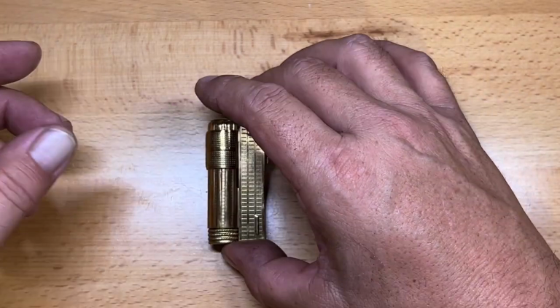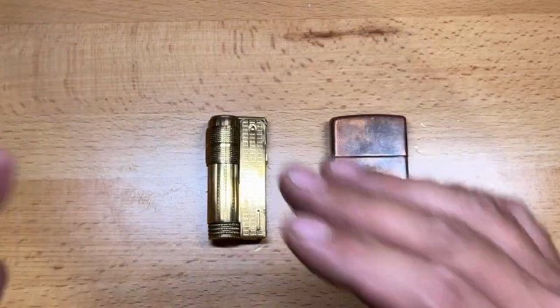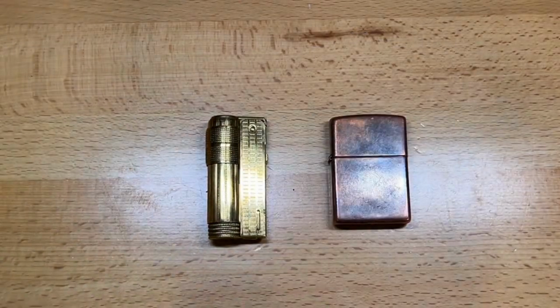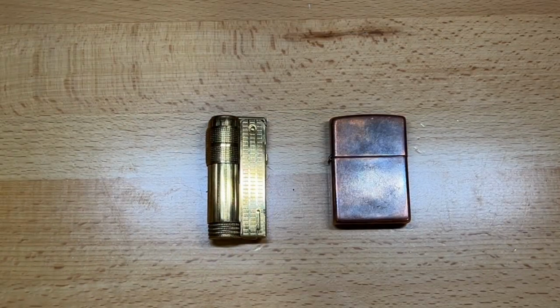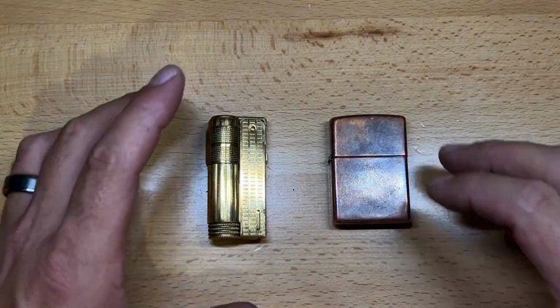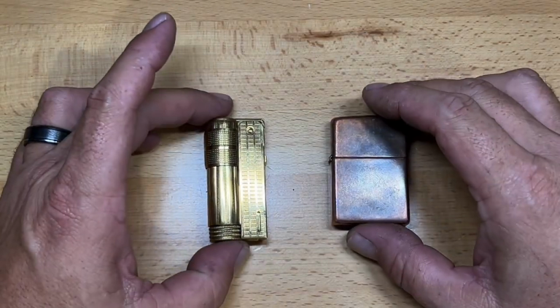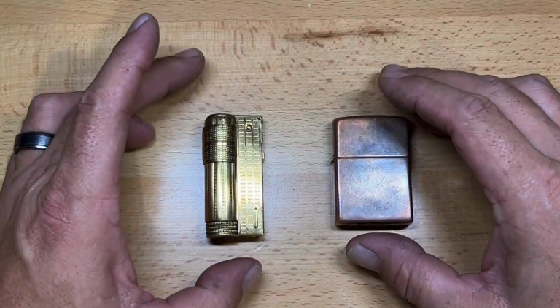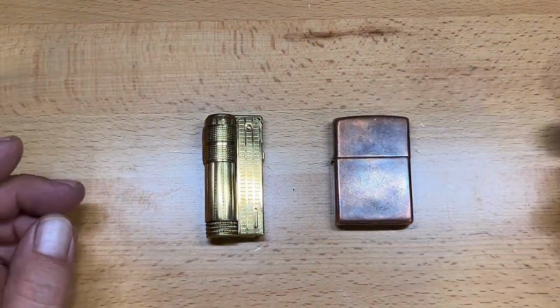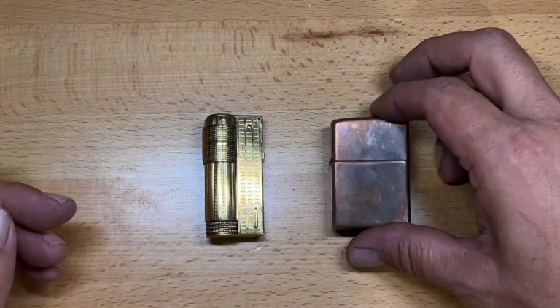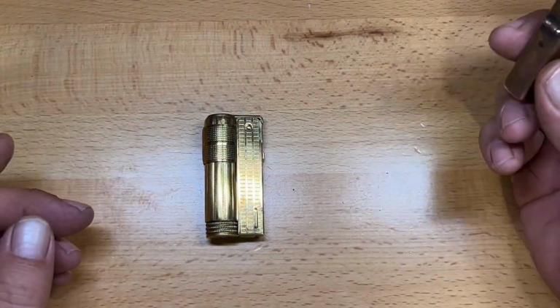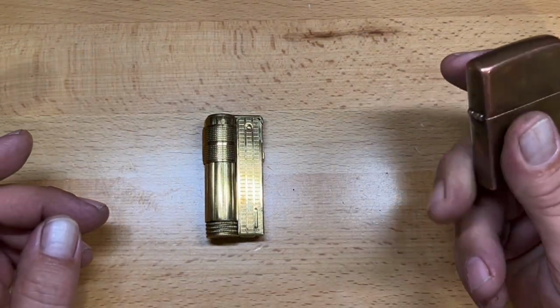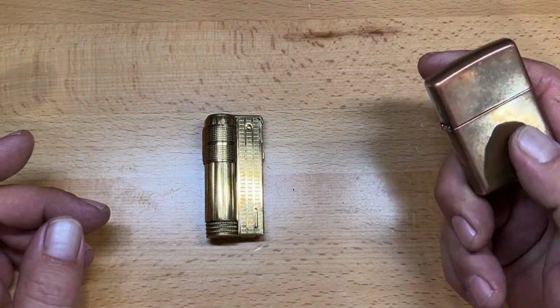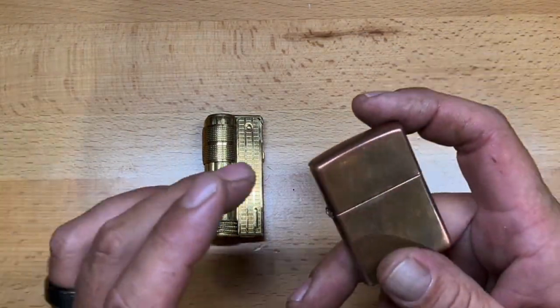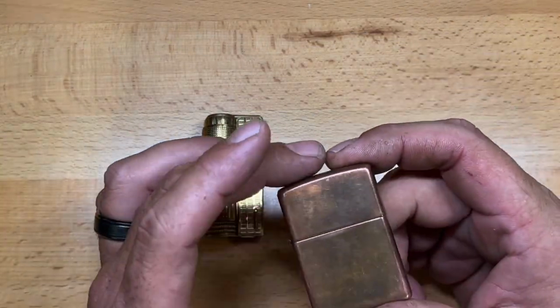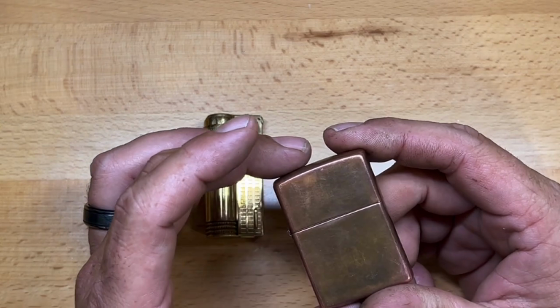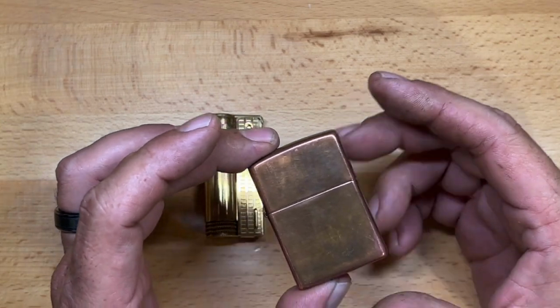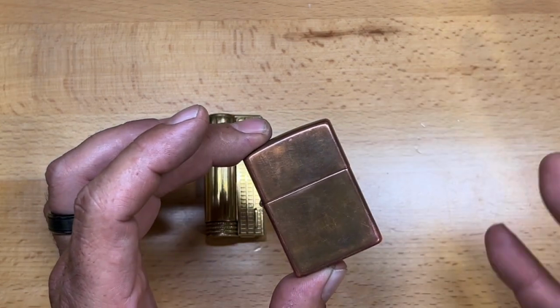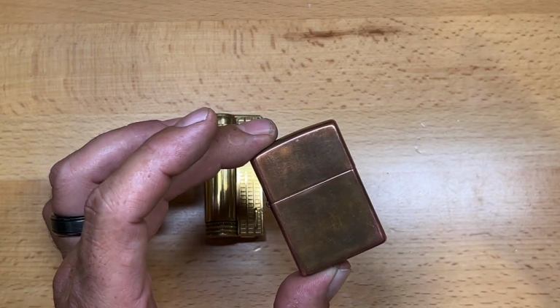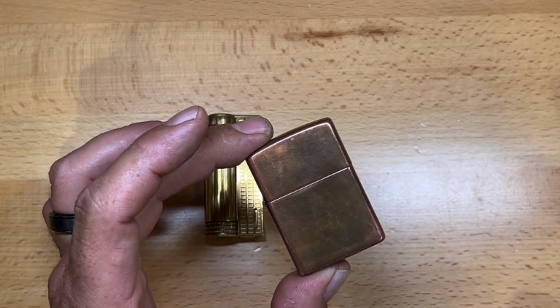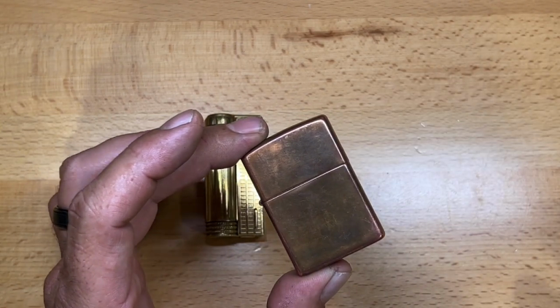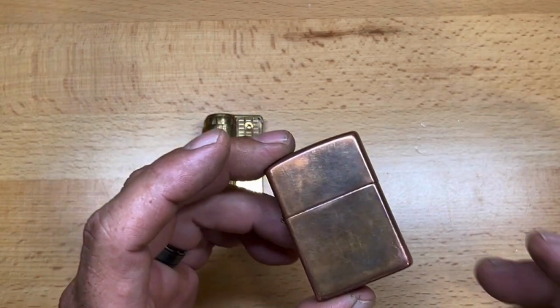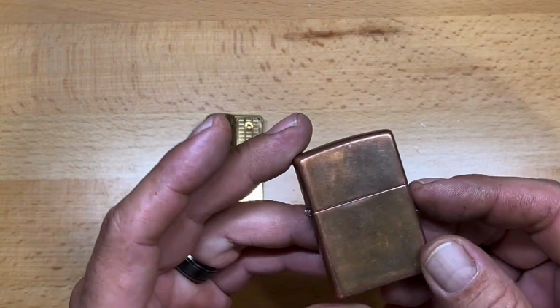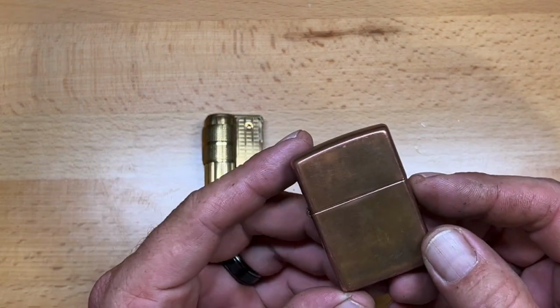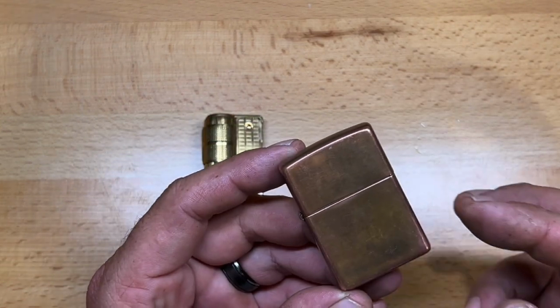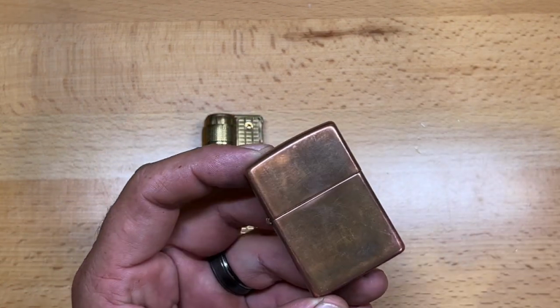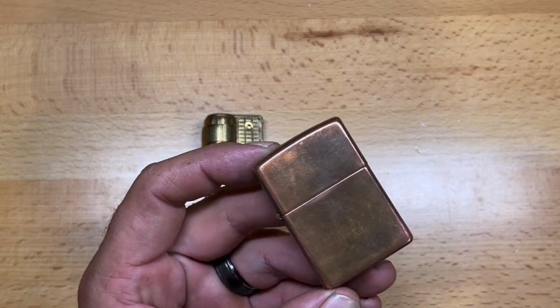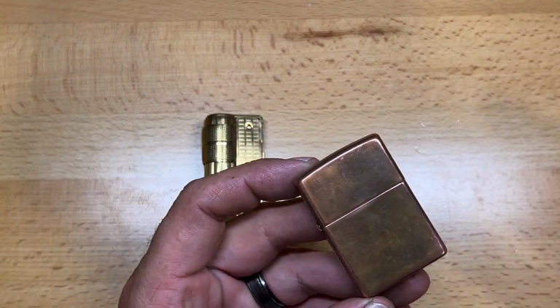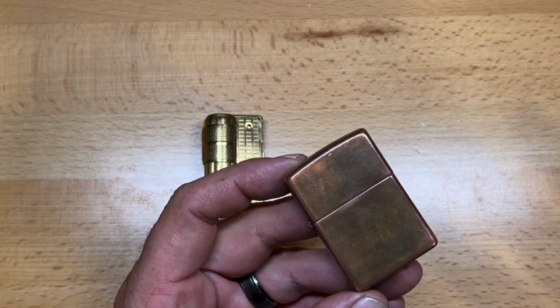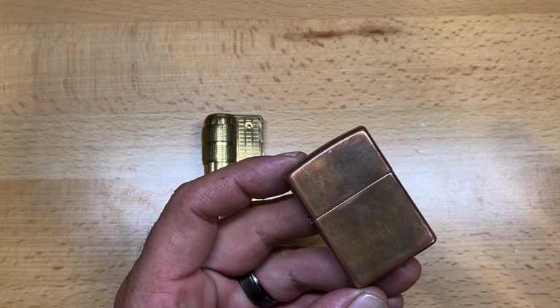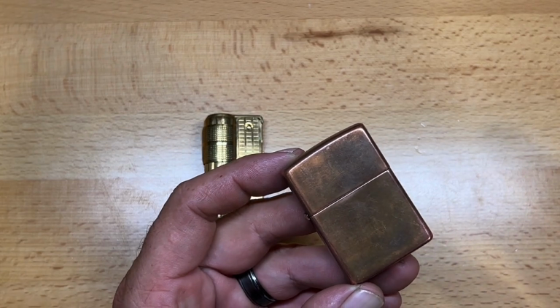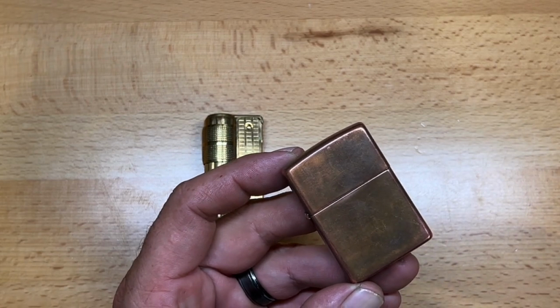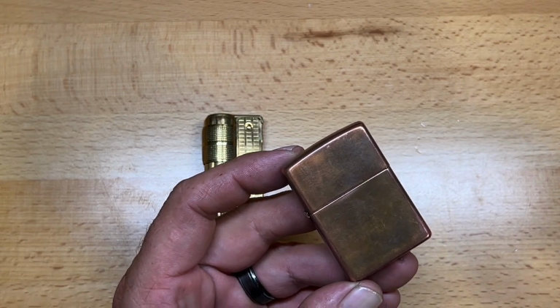That seal on the barrel is really nicely done, and it's not hard to believe that this can hold fluid for longer periods of time. Pretty impressive — after 12 days, not a problem. So let's see how my Zippo did. I will say I don't use this Zippo for doing tricks, so I assume that this lighter is going to light right back up.